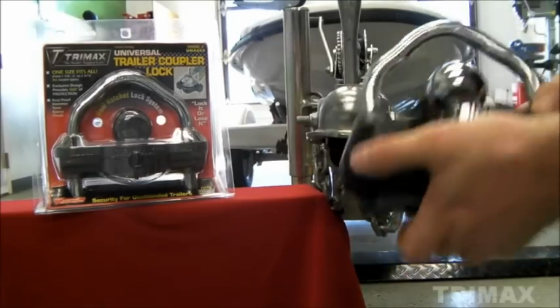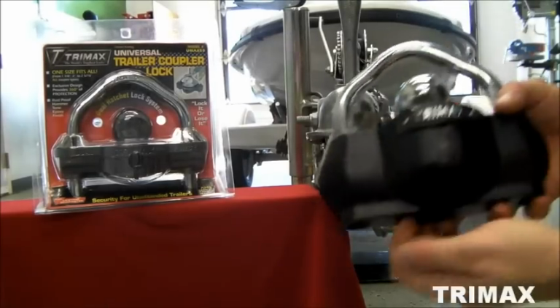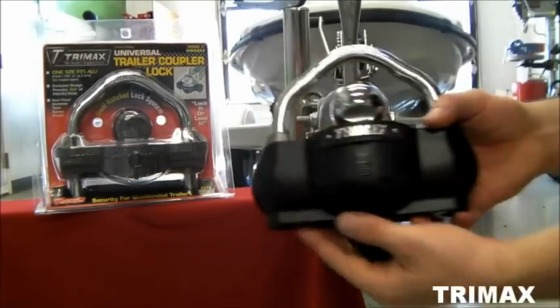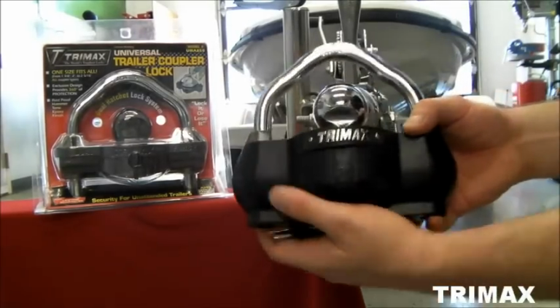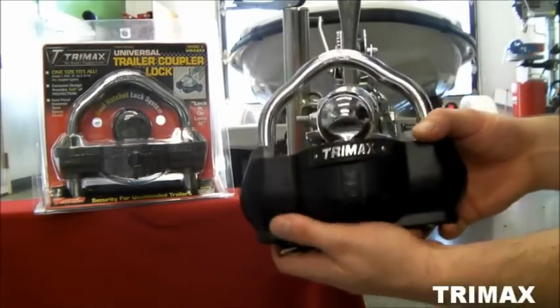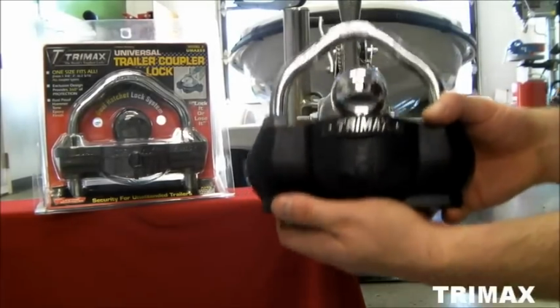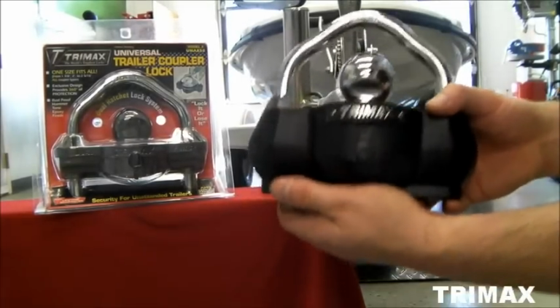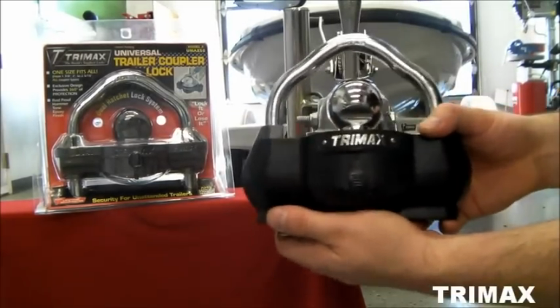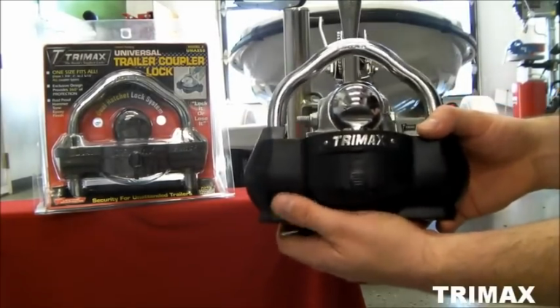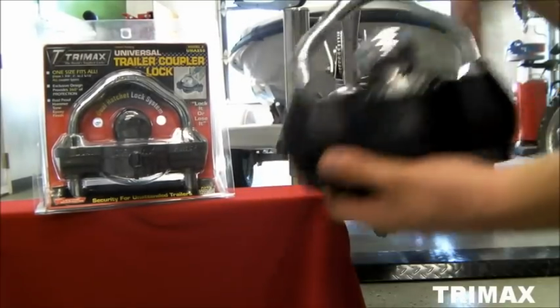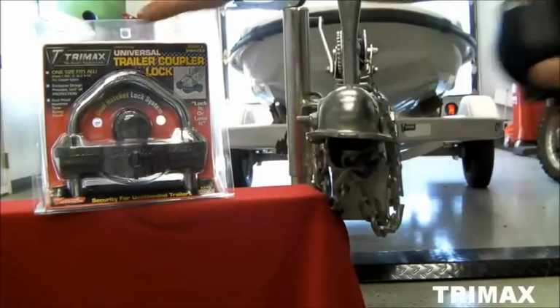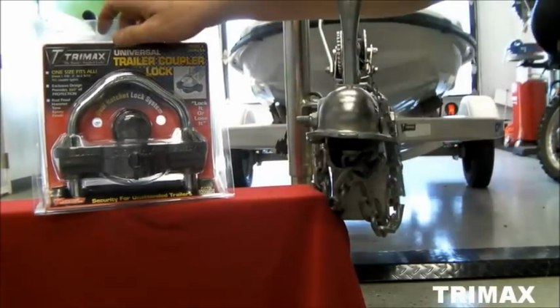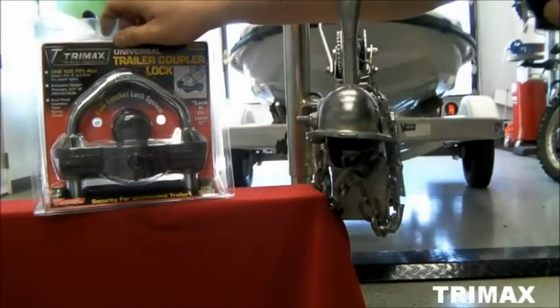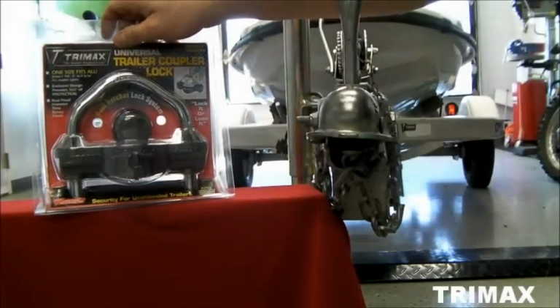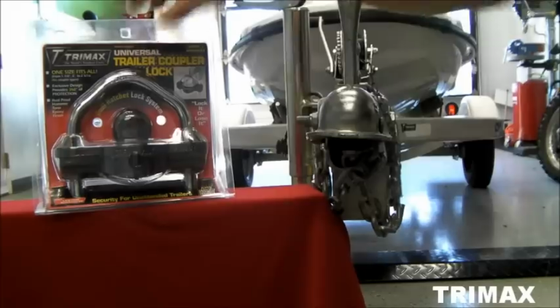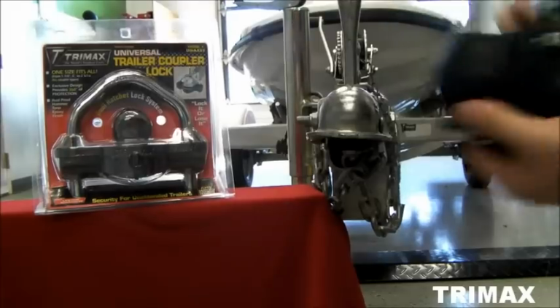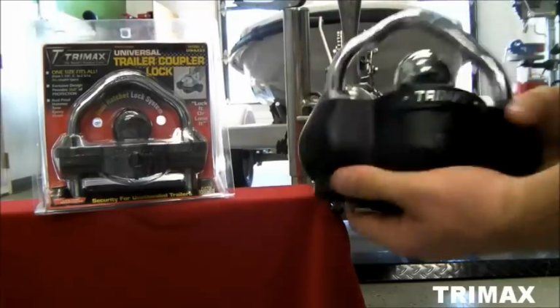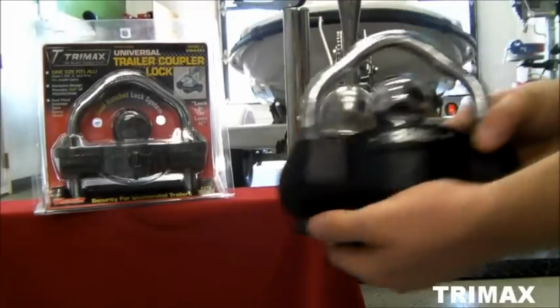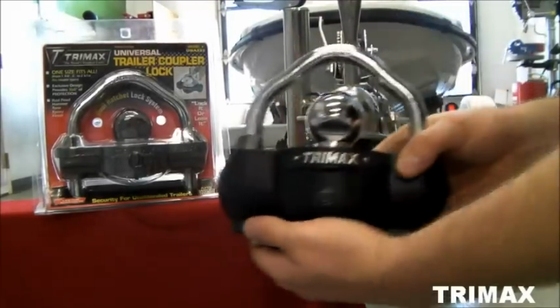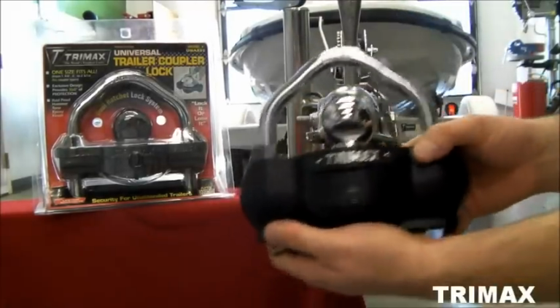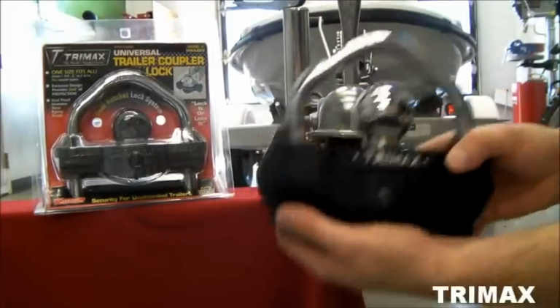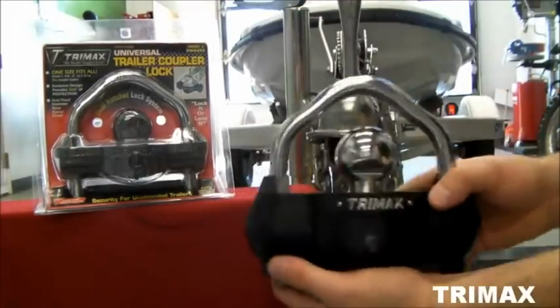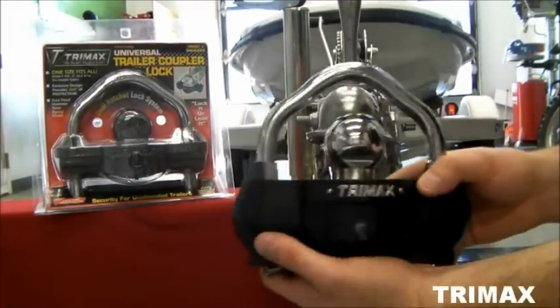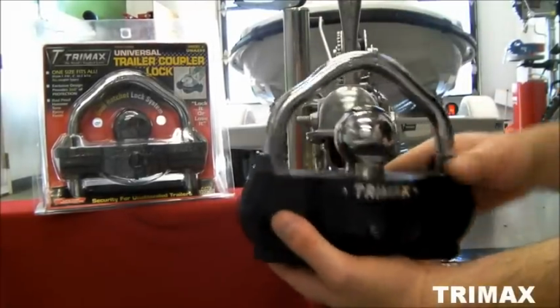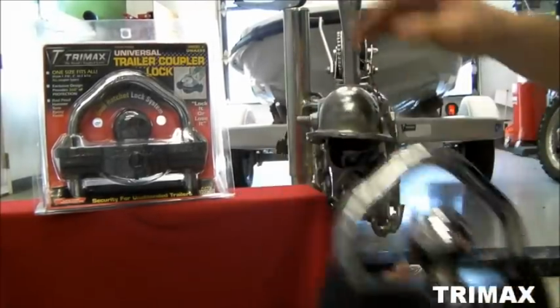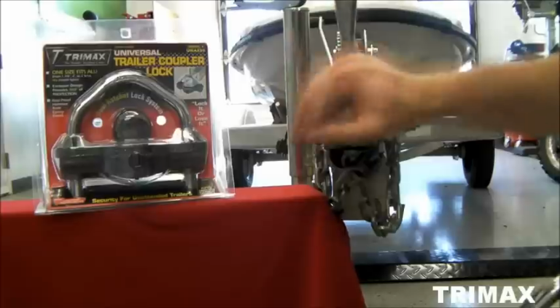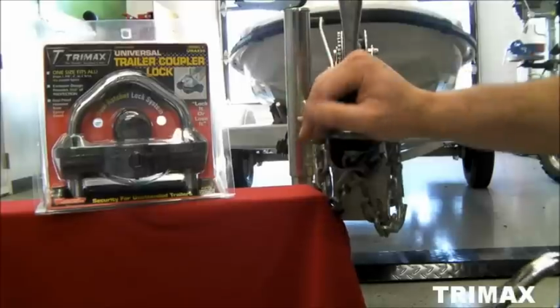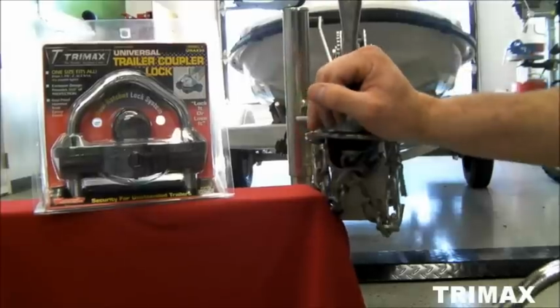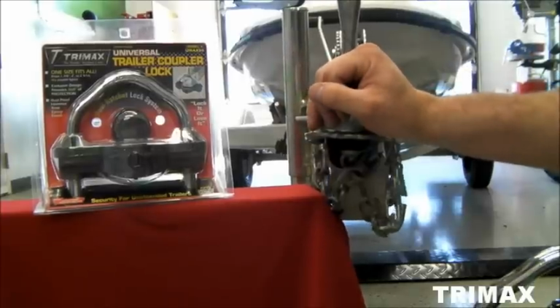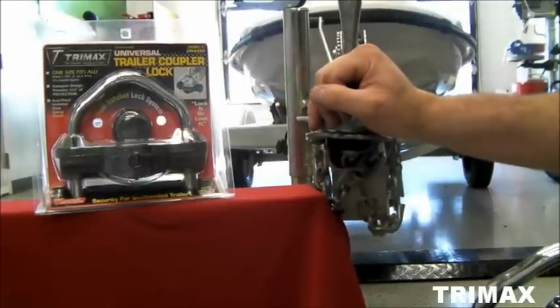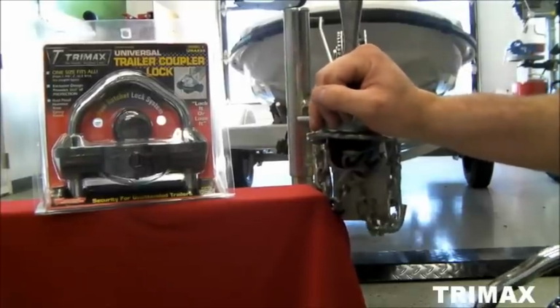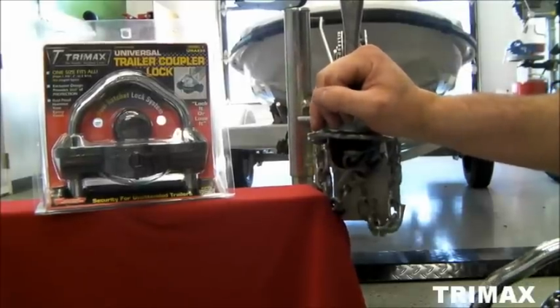This is TriMax's UMAX 100 and the UMAX 50 Universal Unattended Coupler Lock. They will fit any size coupler and are easy to install.